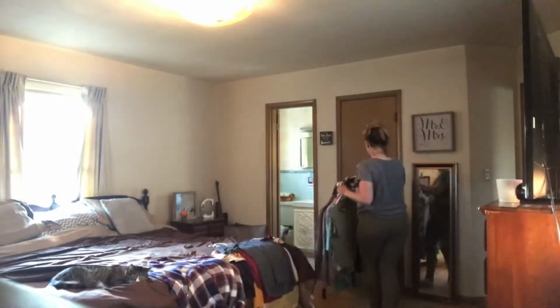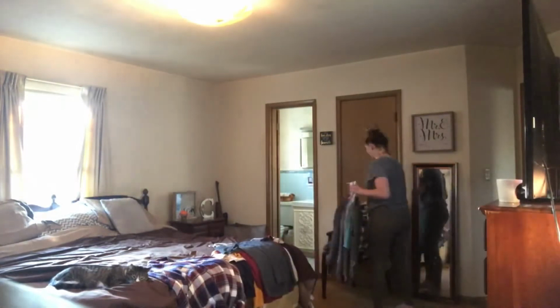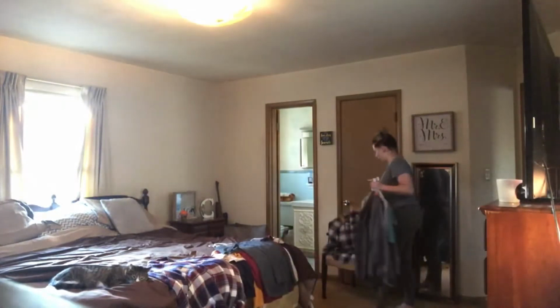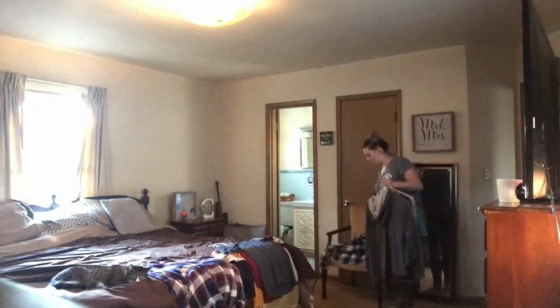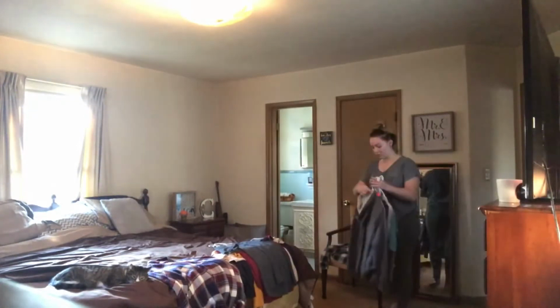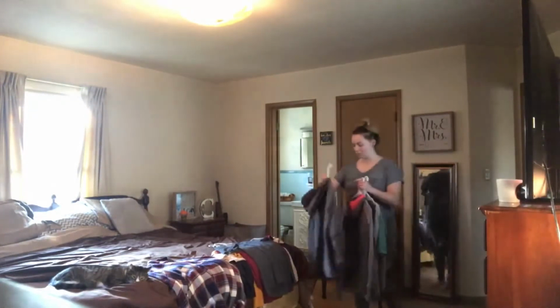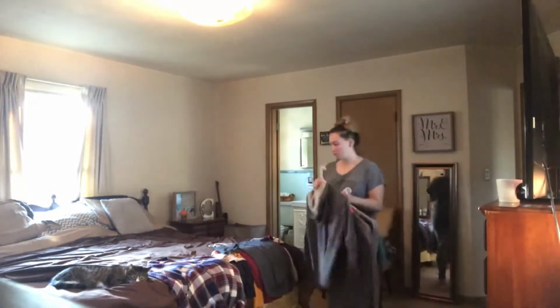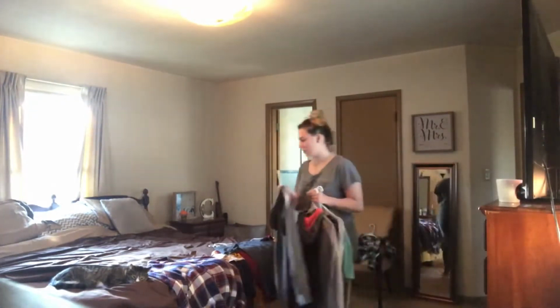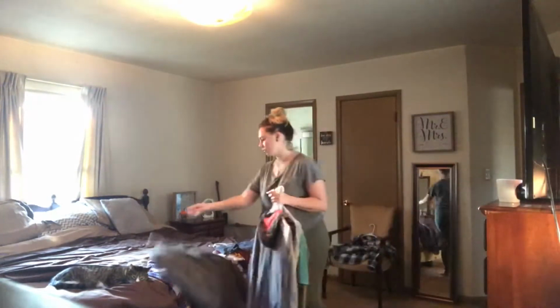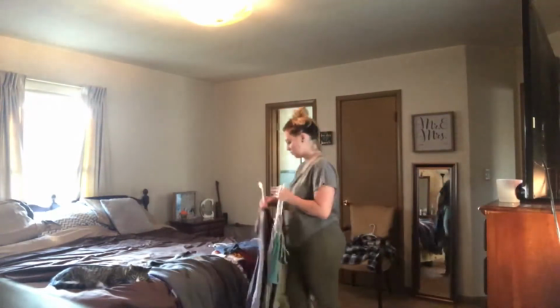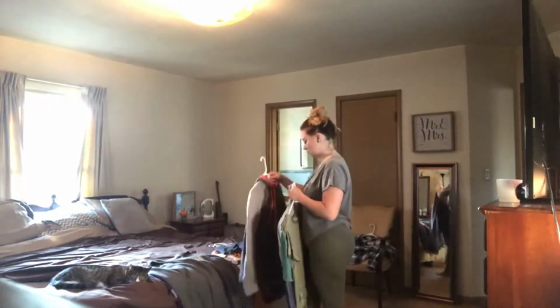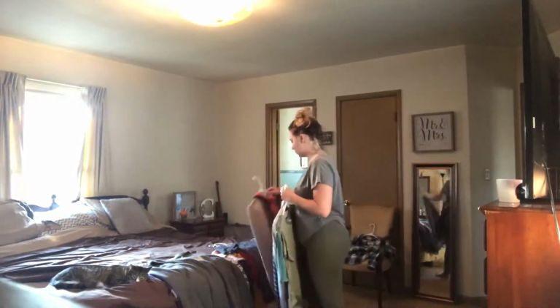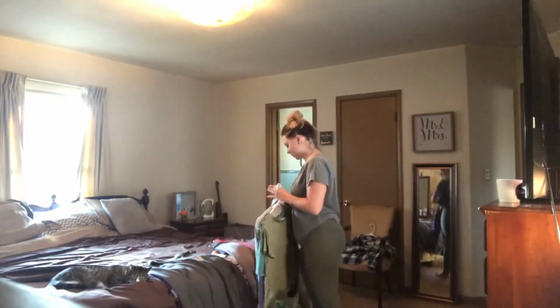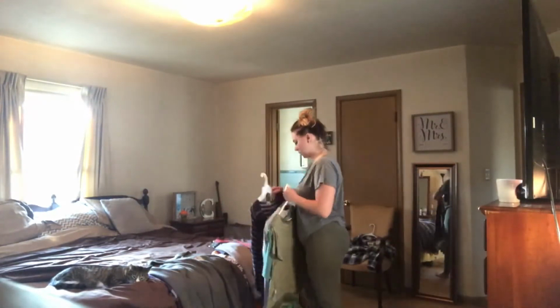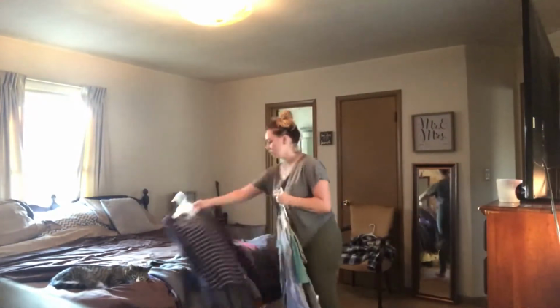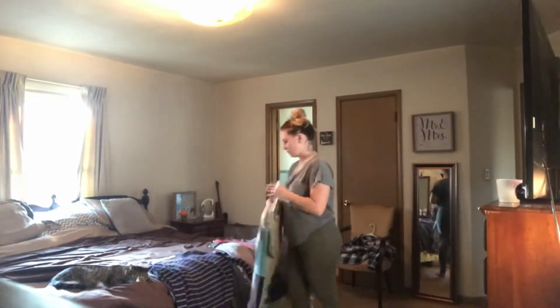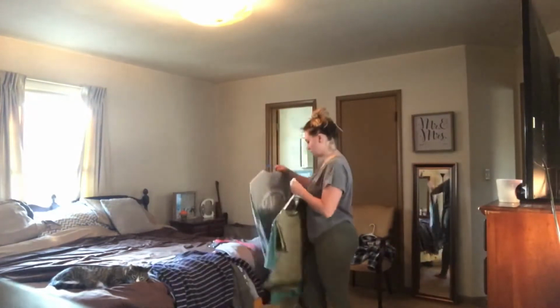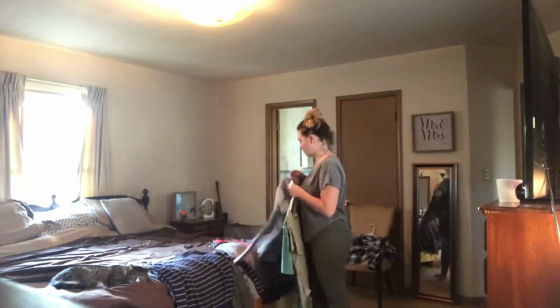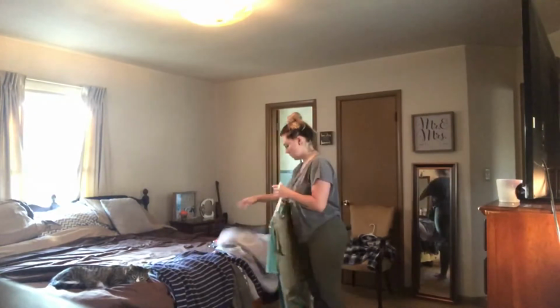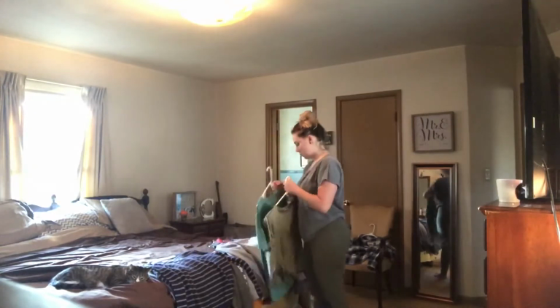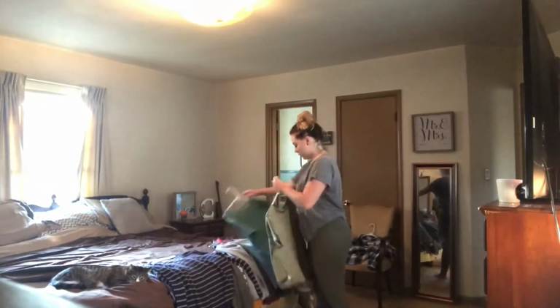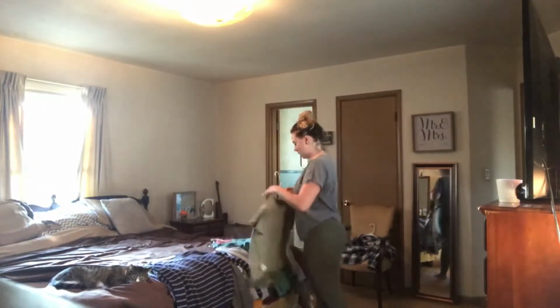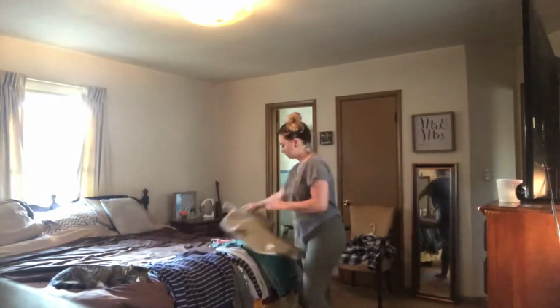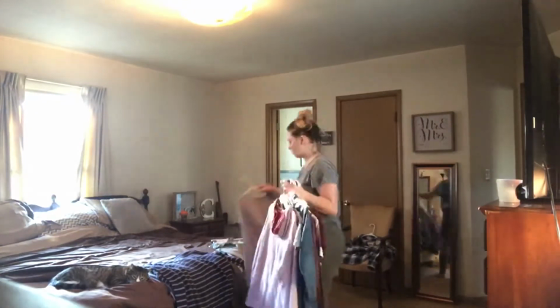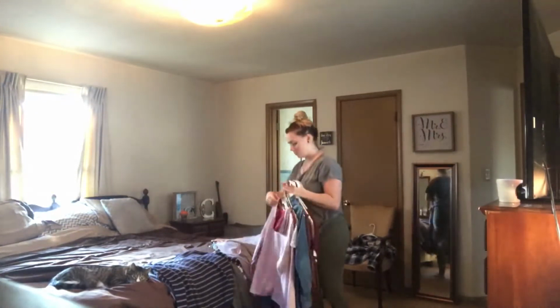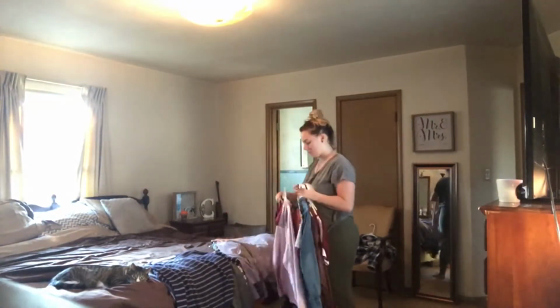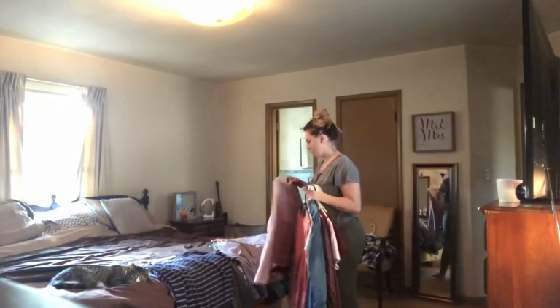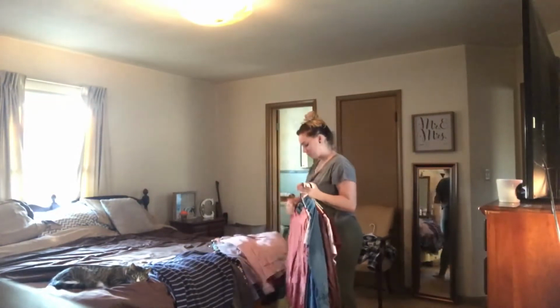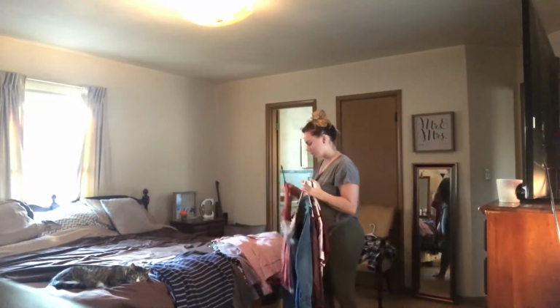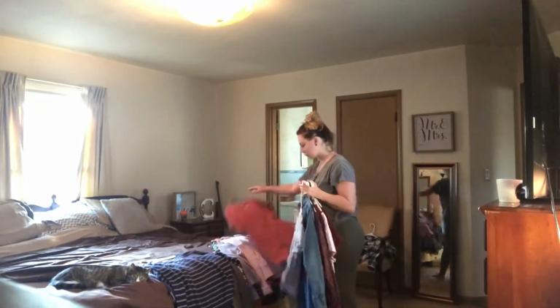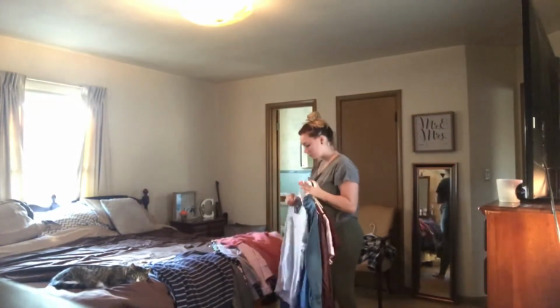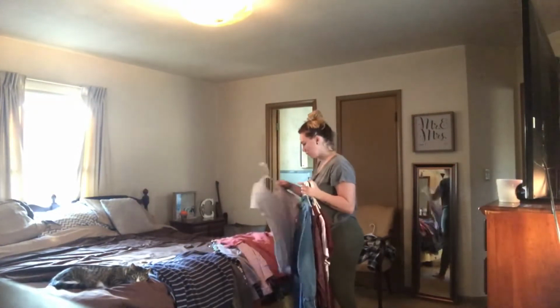Here I'm just separating my clothes into three different piles. One is things that I'm putting away, one is things that I'm keeping out, and one is a donation pile.